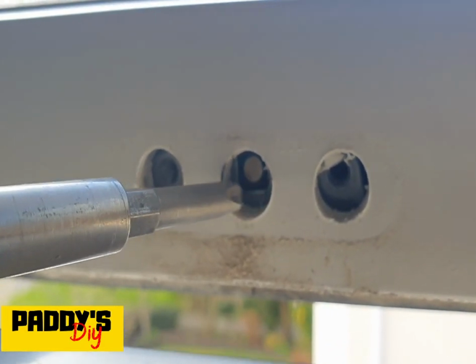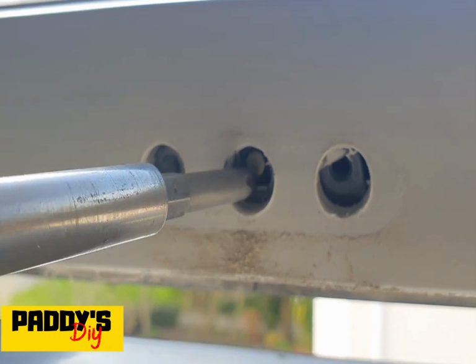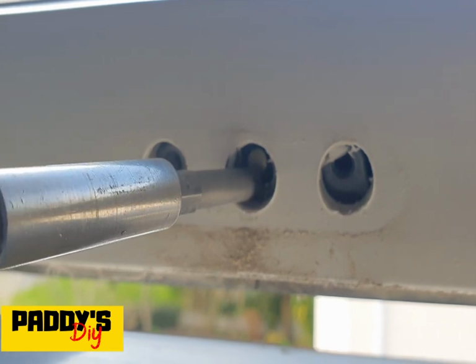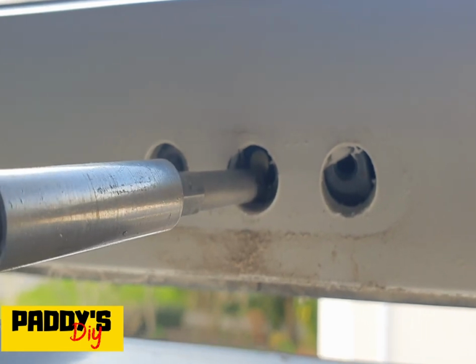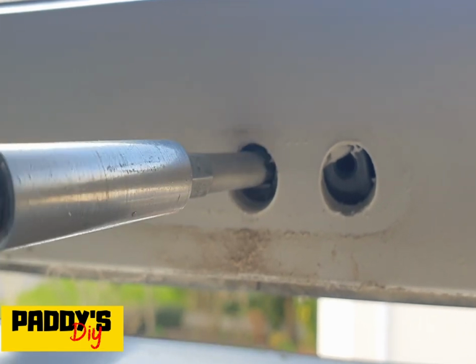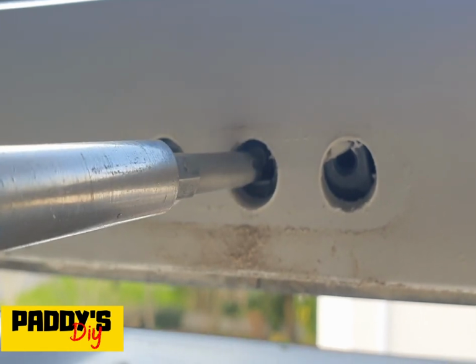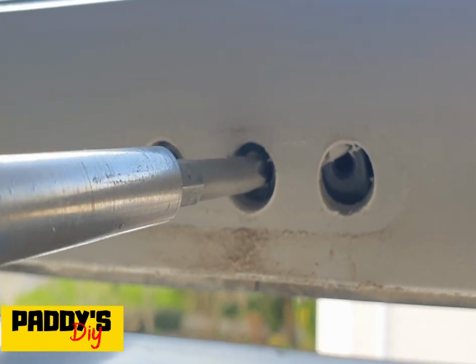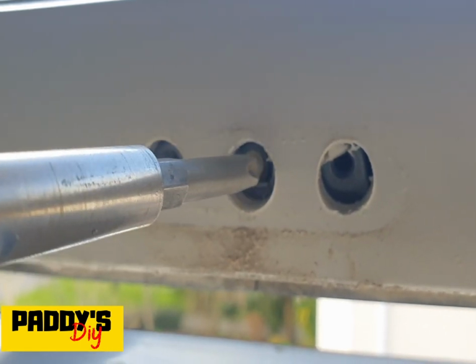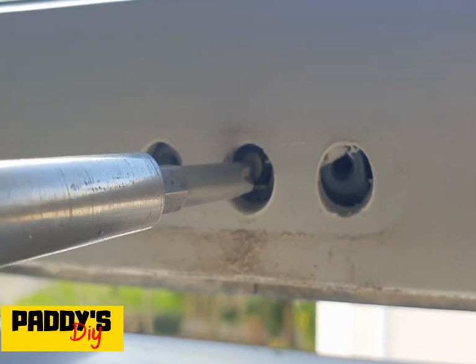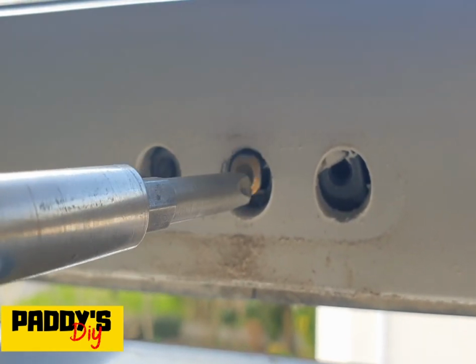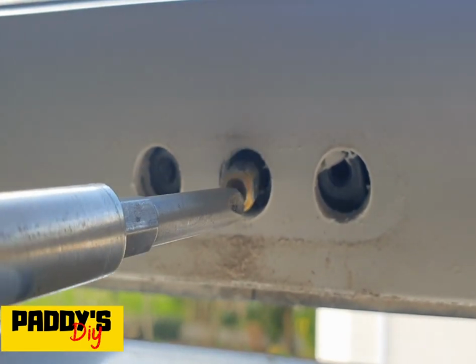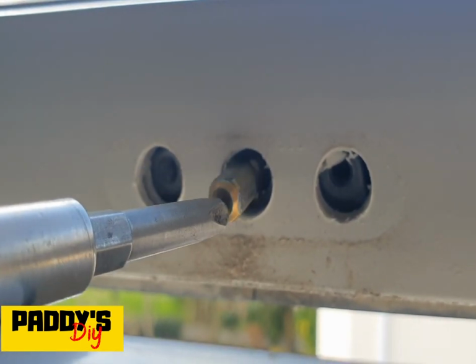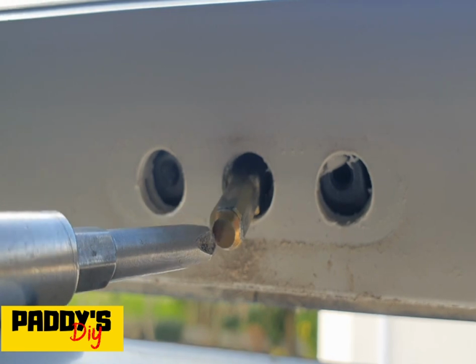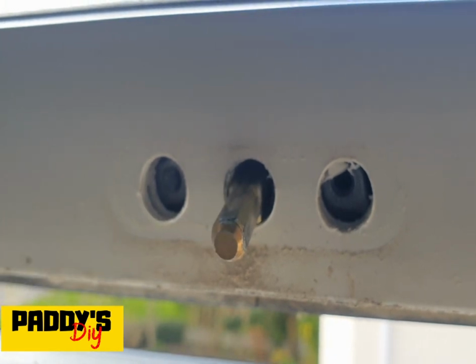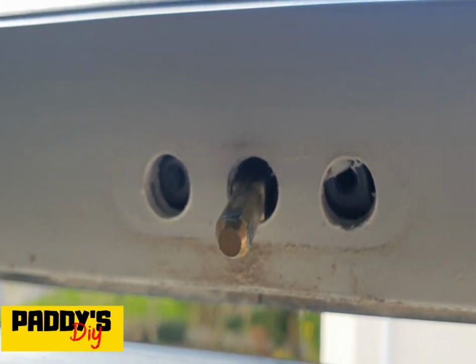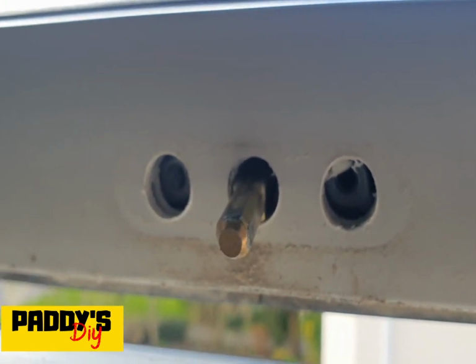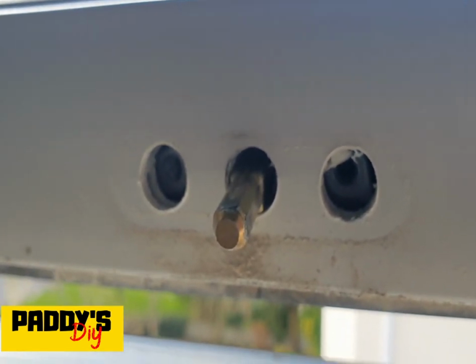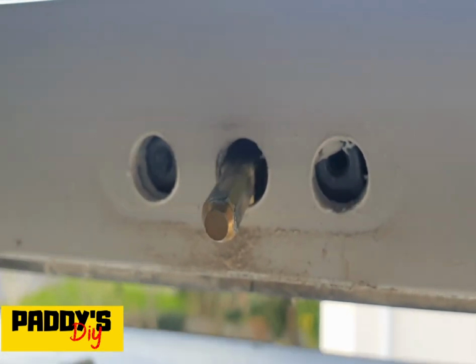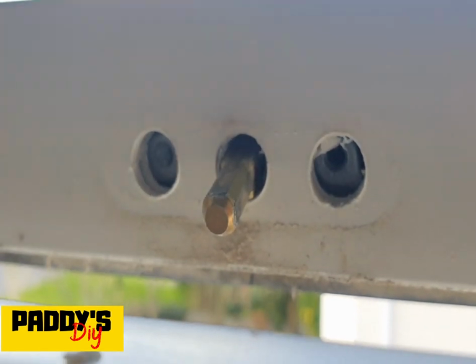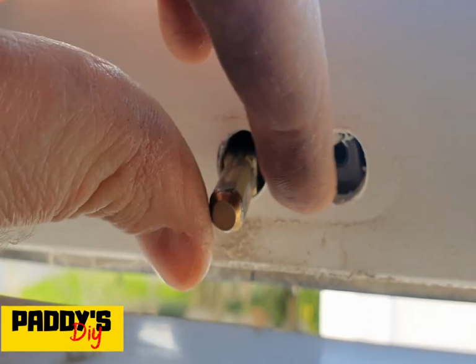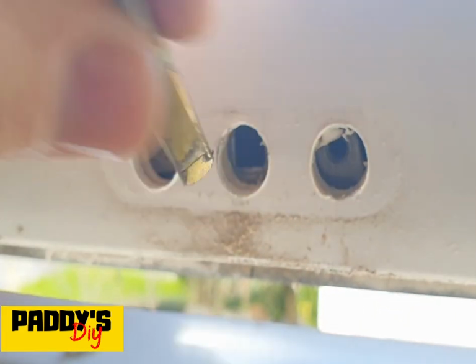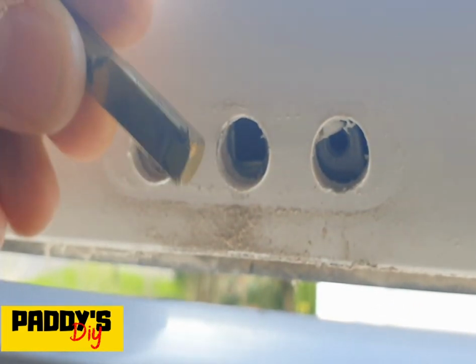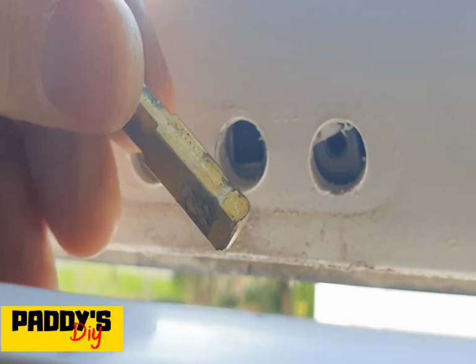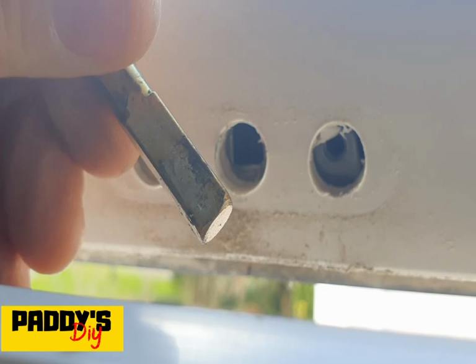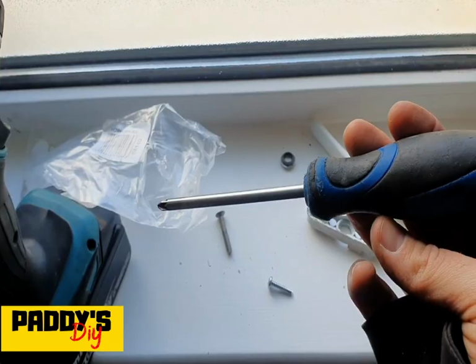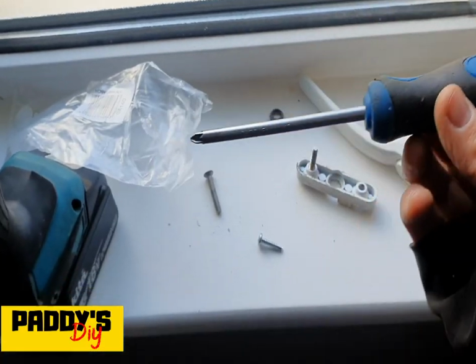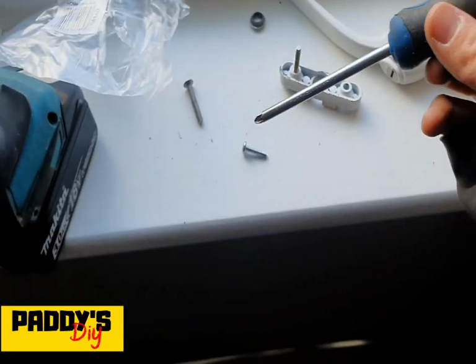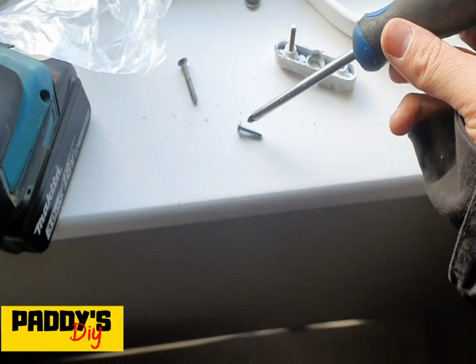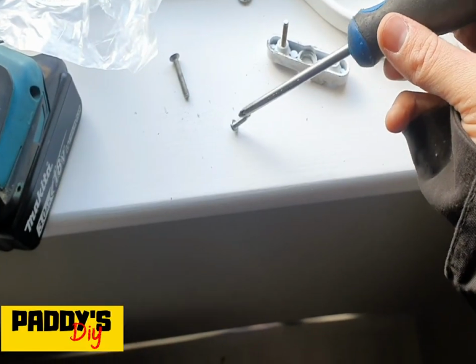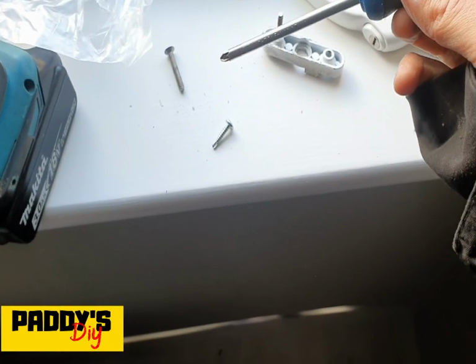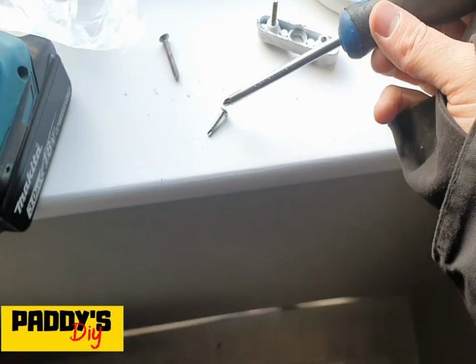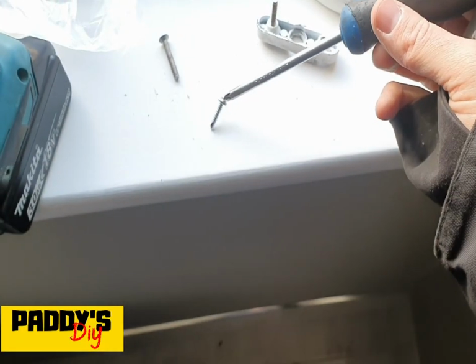So all you do is touch the driver bit to the spindle and pull back slowly, and voila. This is the same thing again with a cheap screwdriver that has a magnetic tip.